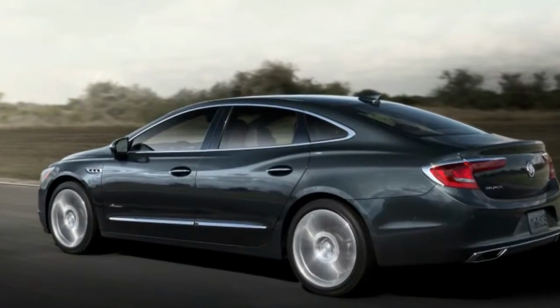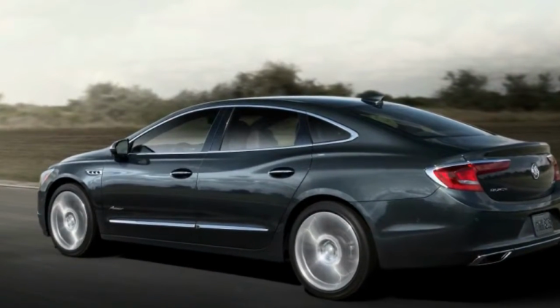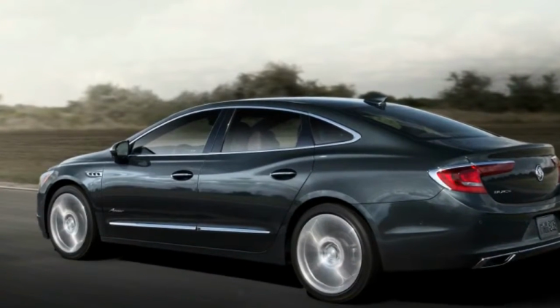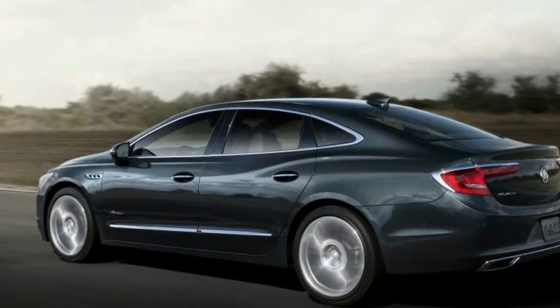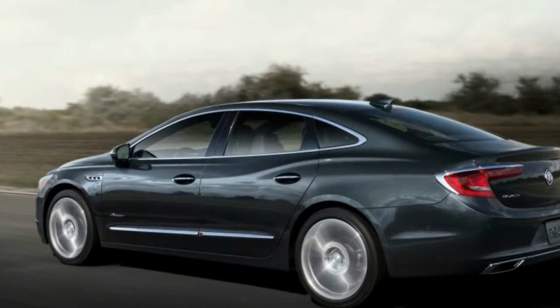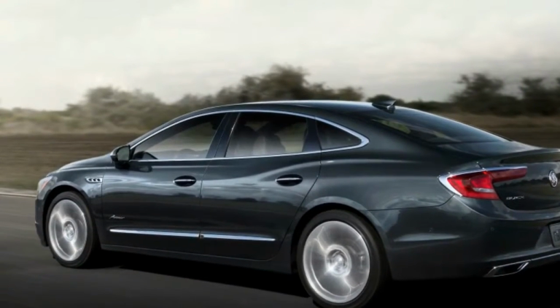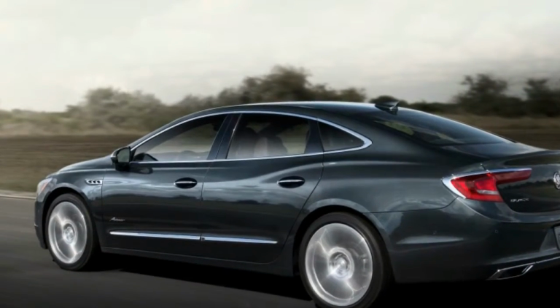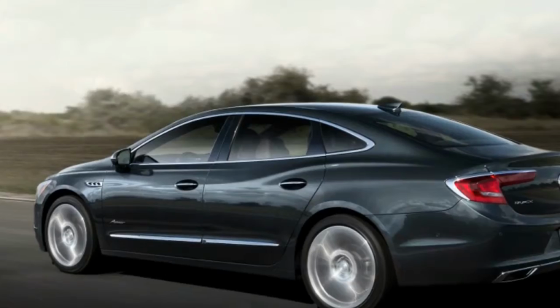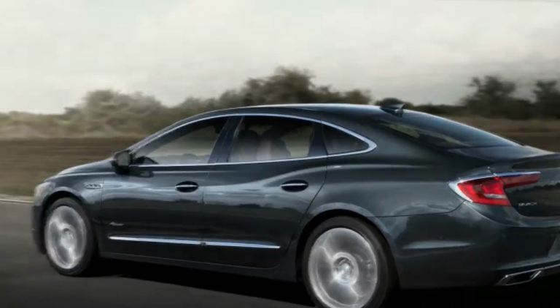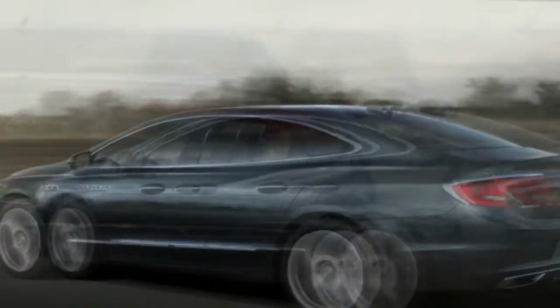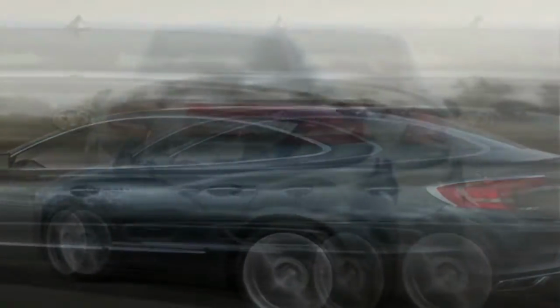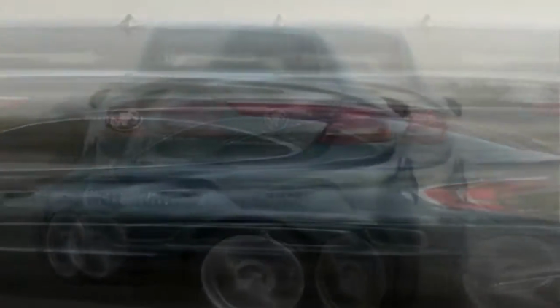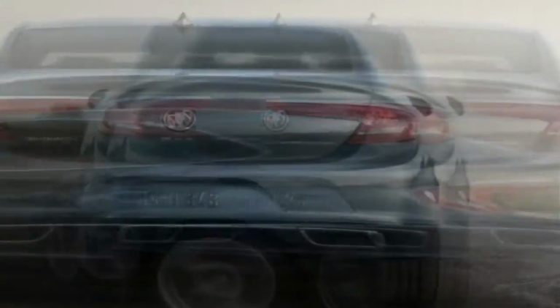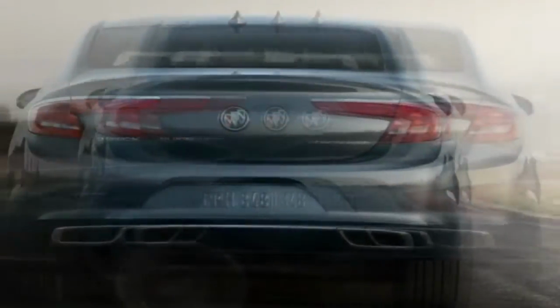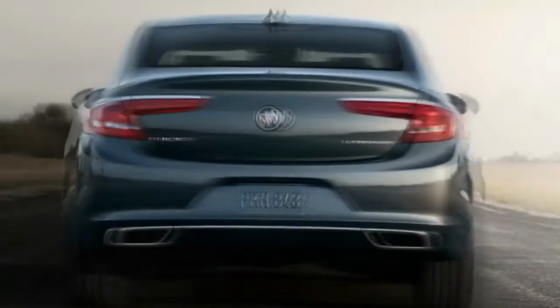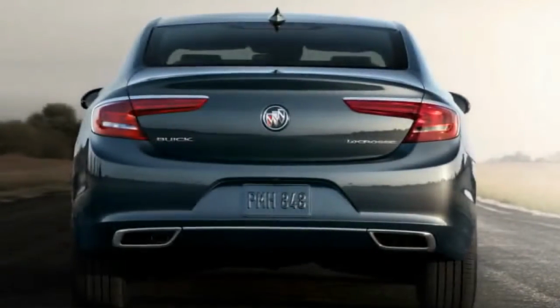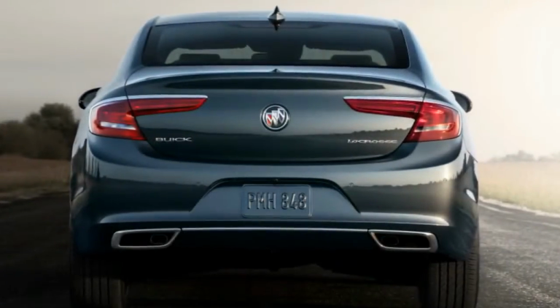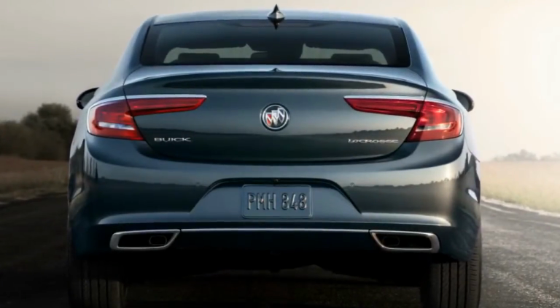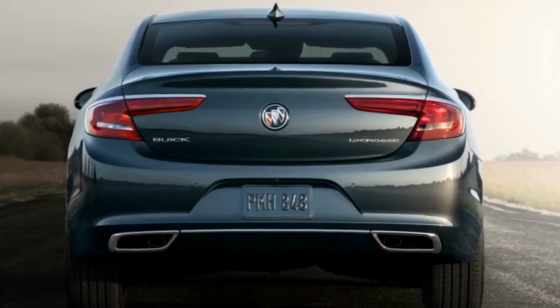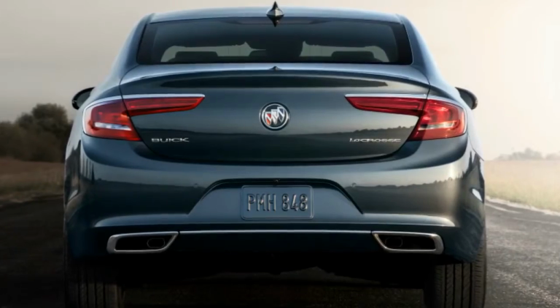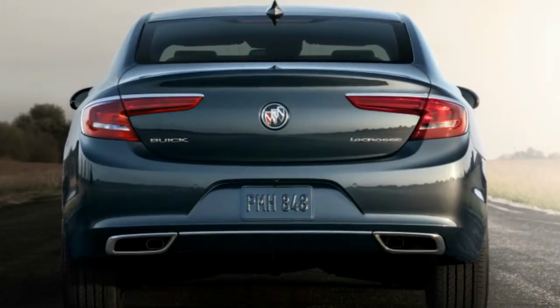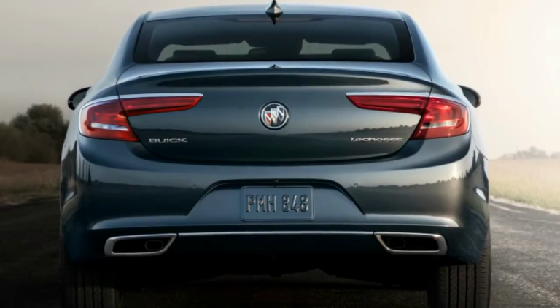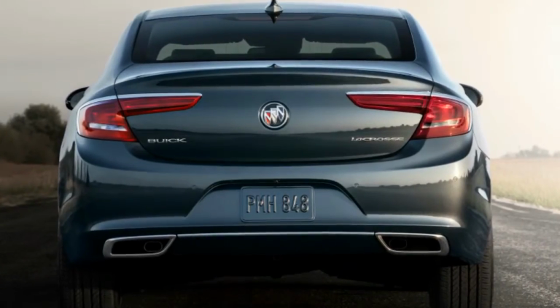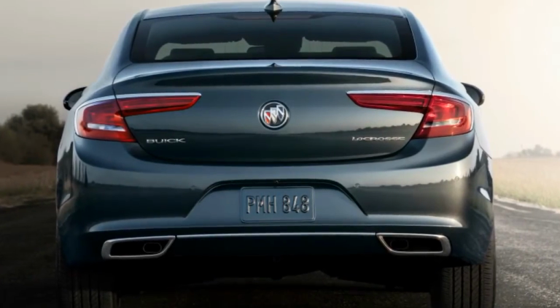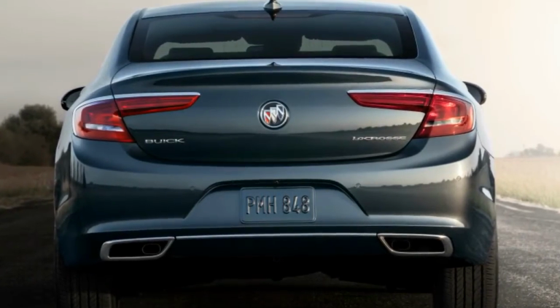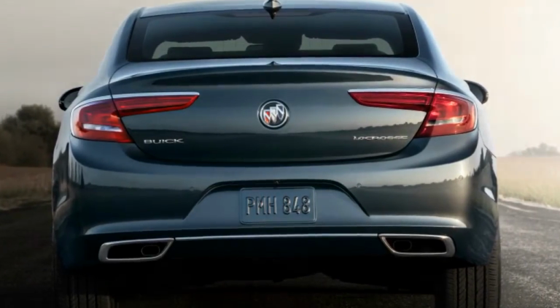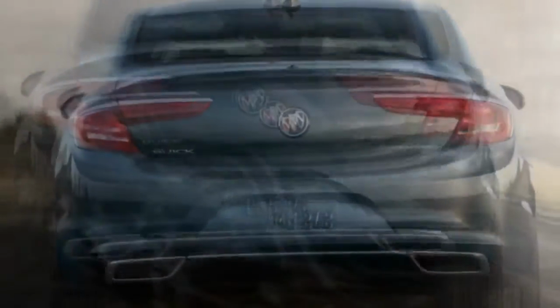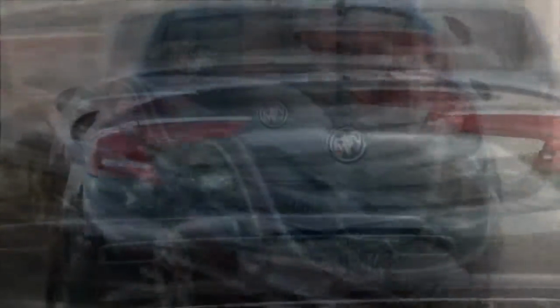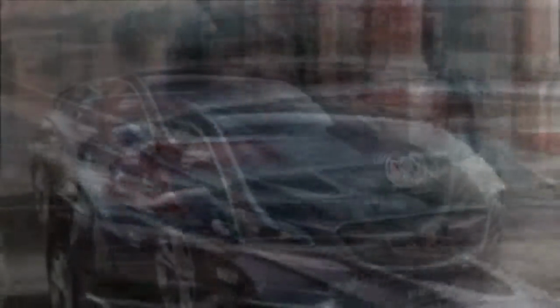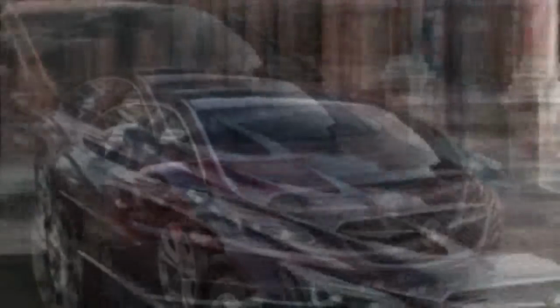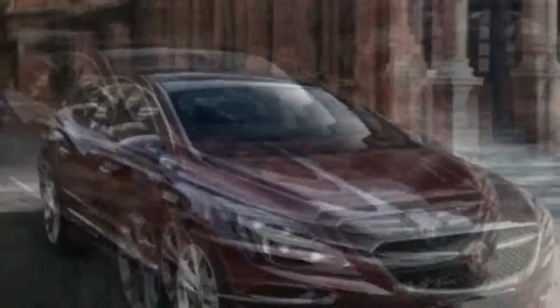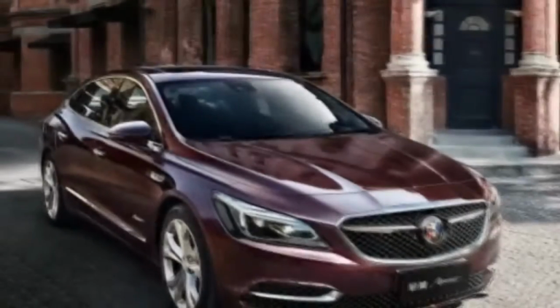The LaCrosse premium trim level's optional navigation system, 11-speaker Bose stereo, and panoramic sunroof are all standard in the Avenir, as is the top-grade 3.6-liter V6, paired with a 9-speed automatic transmission.